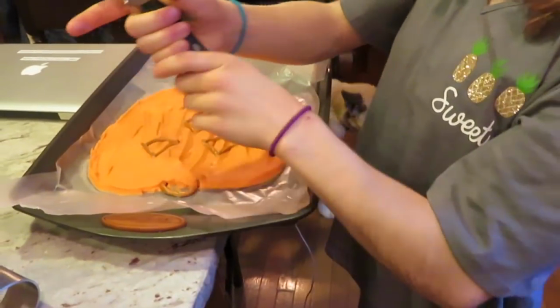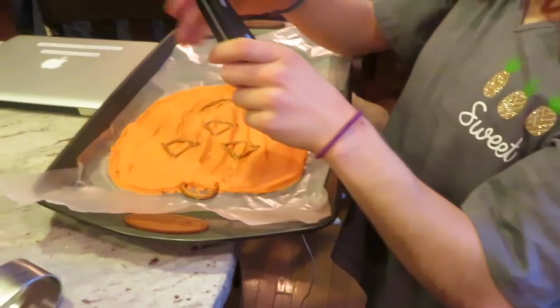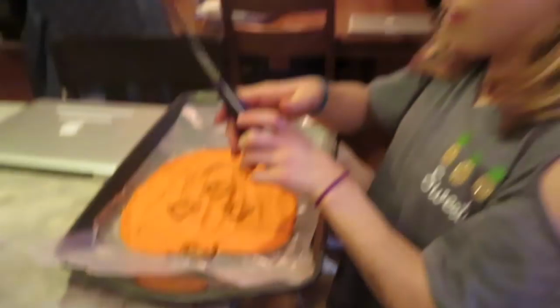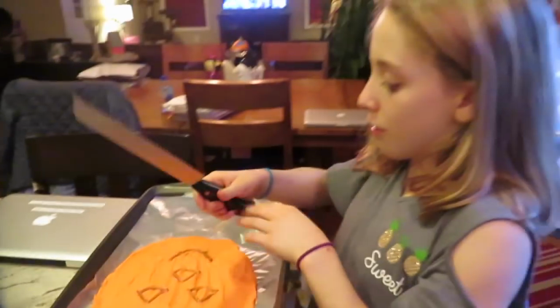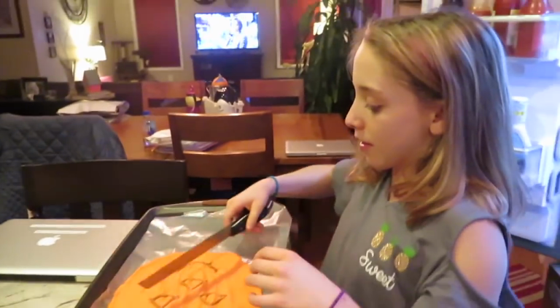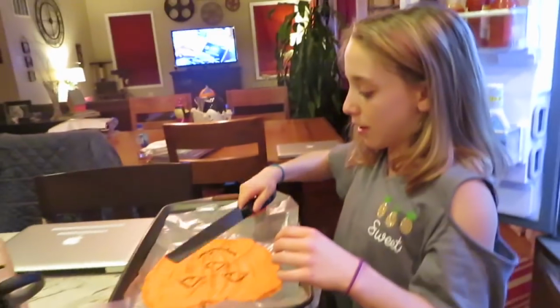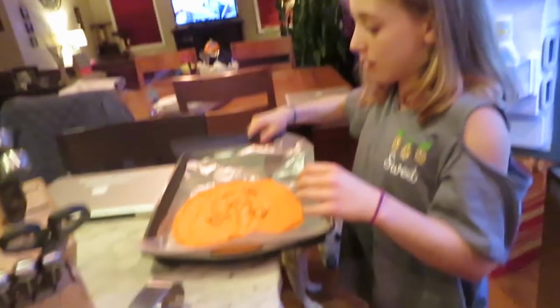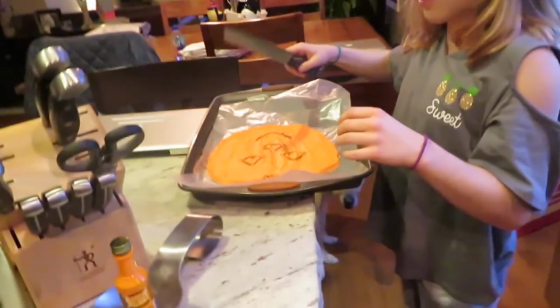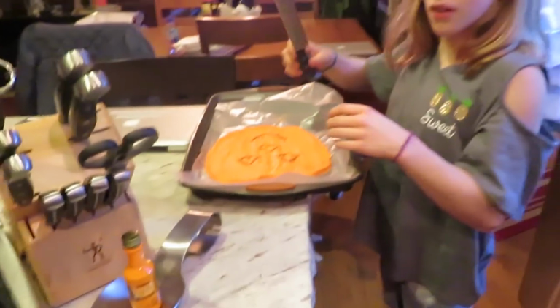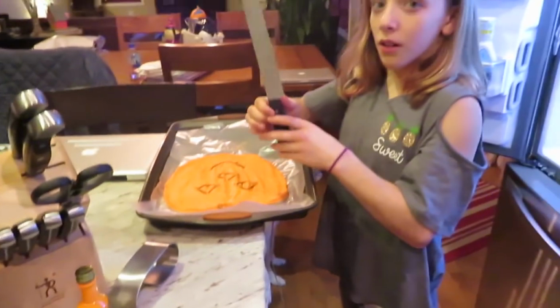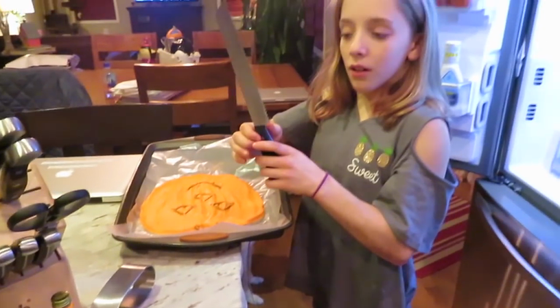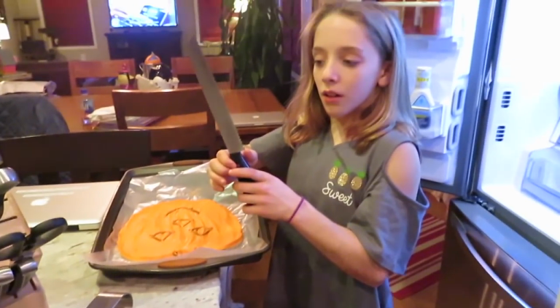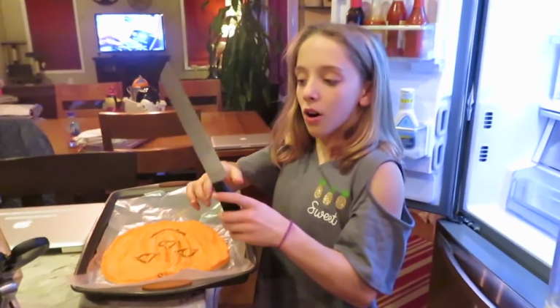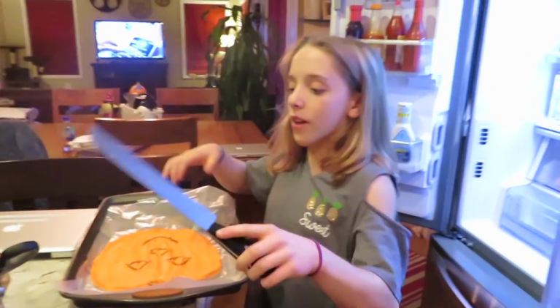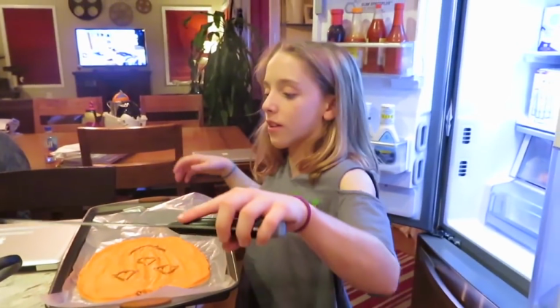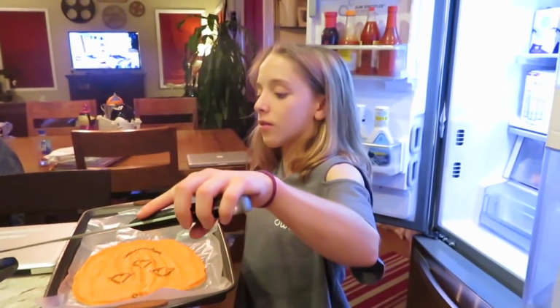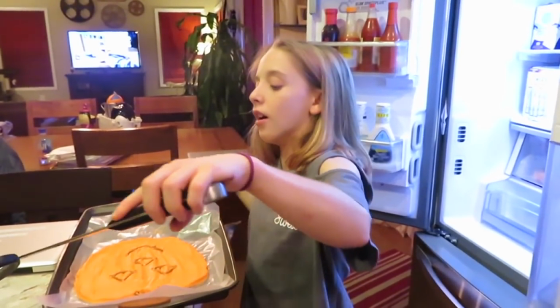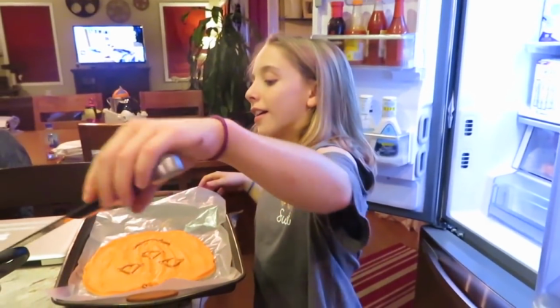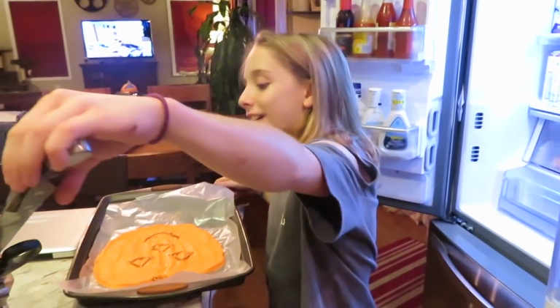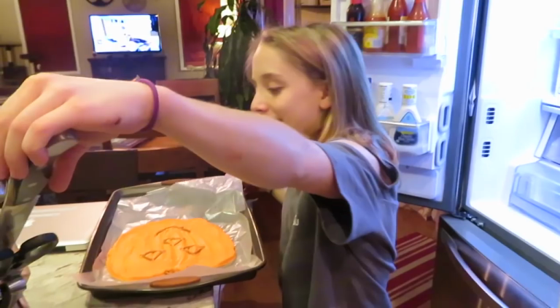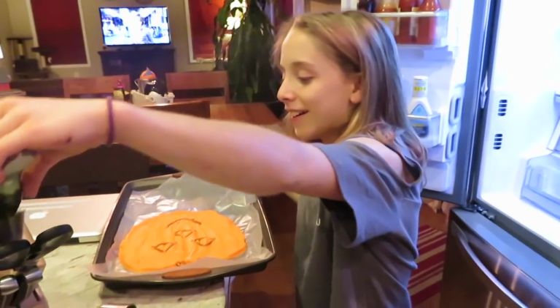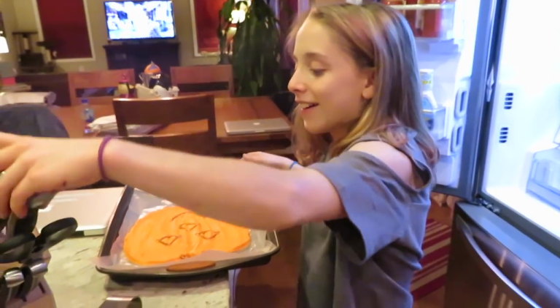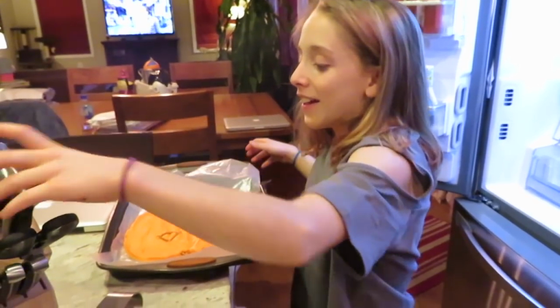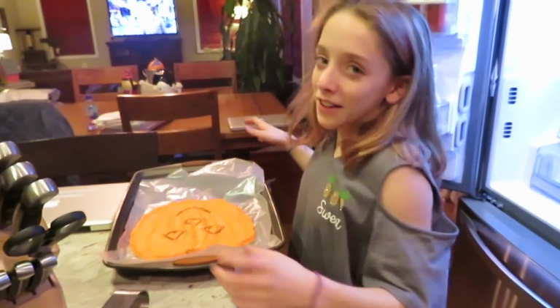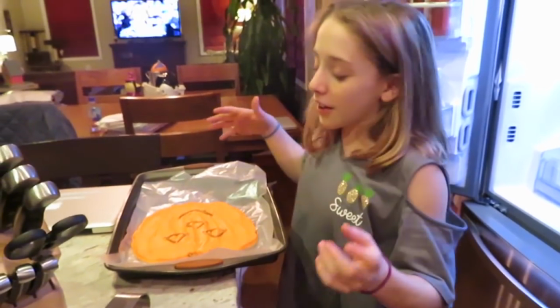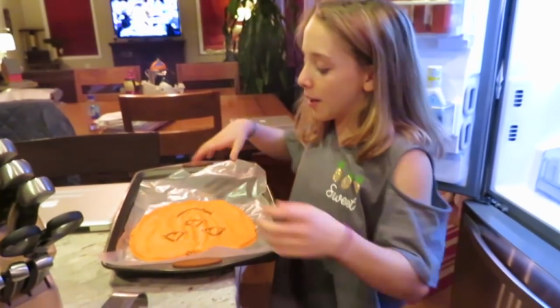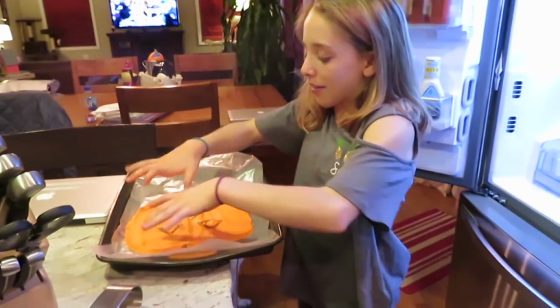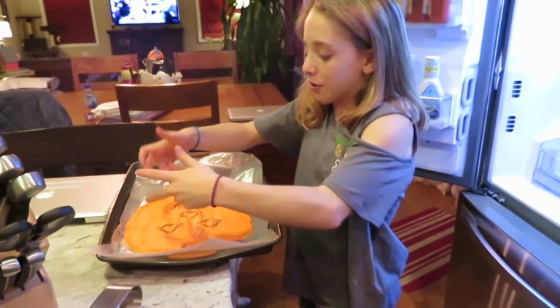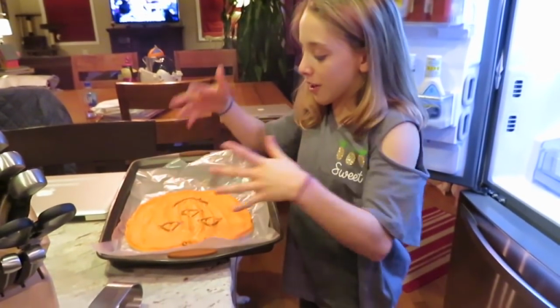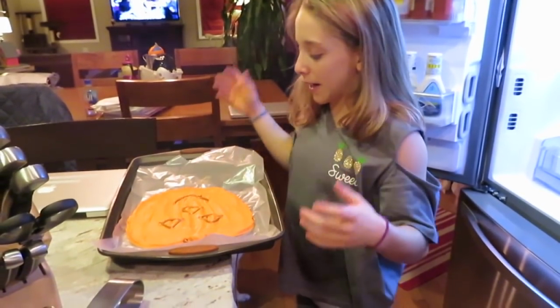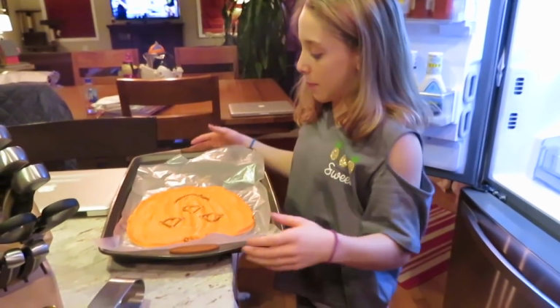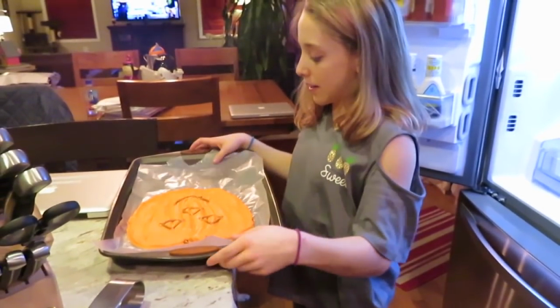You can just break it in chunks with your hands, or you can cut it. We're just going to break it into pieces.